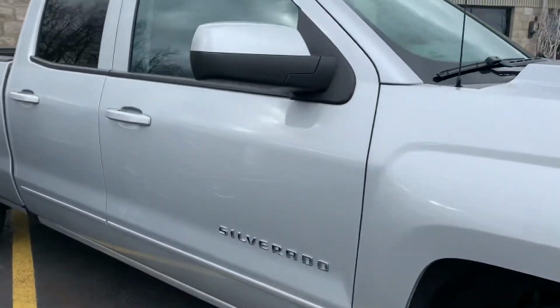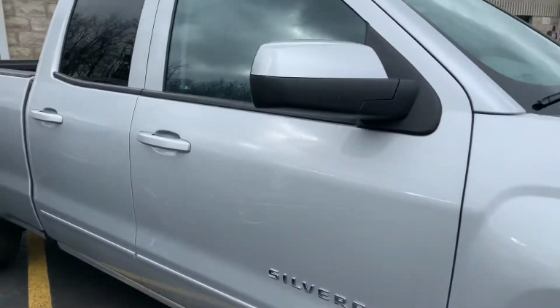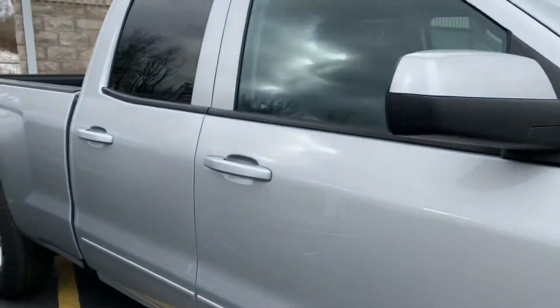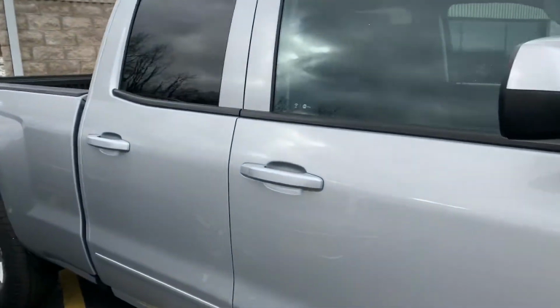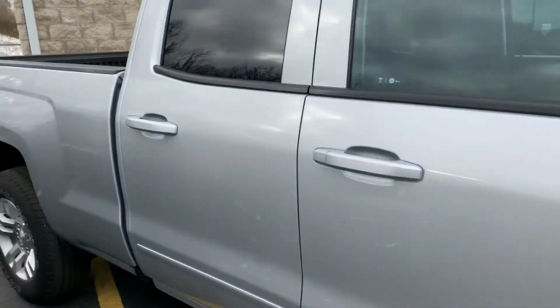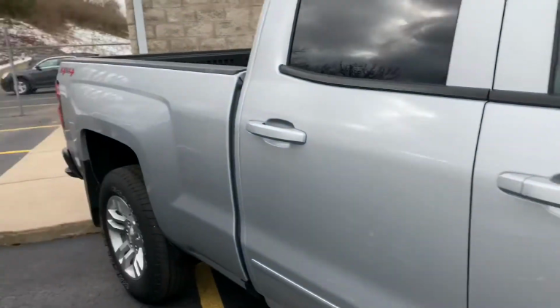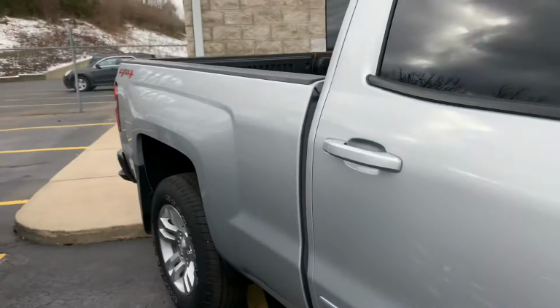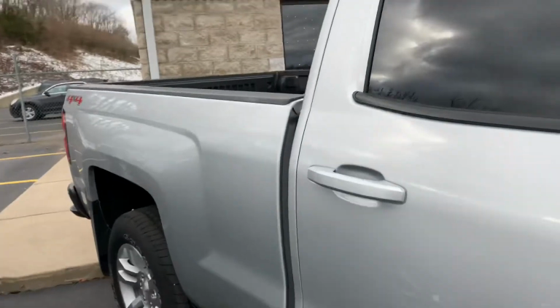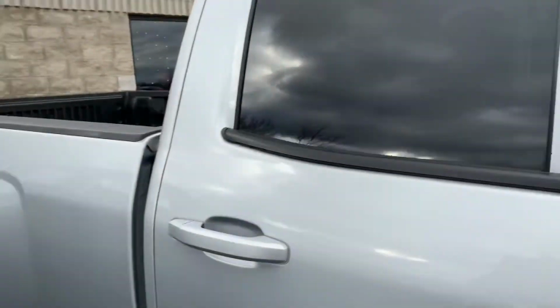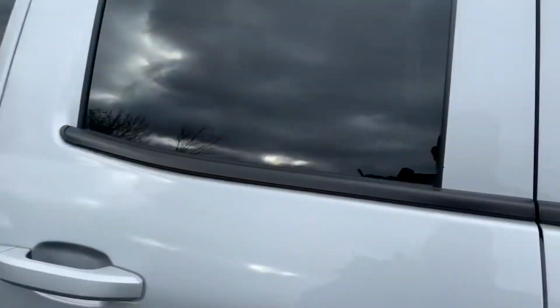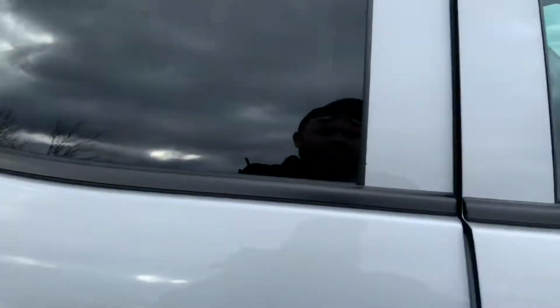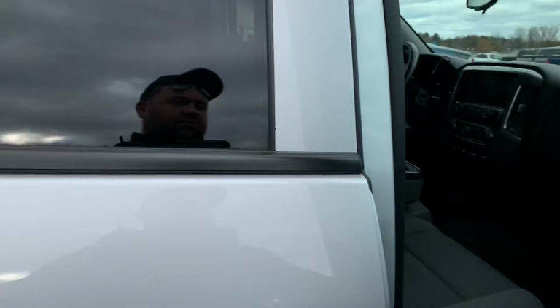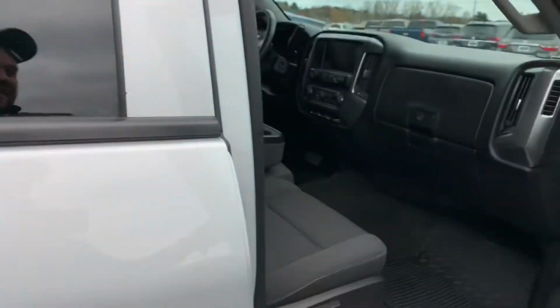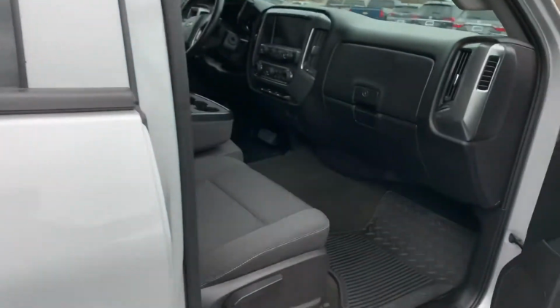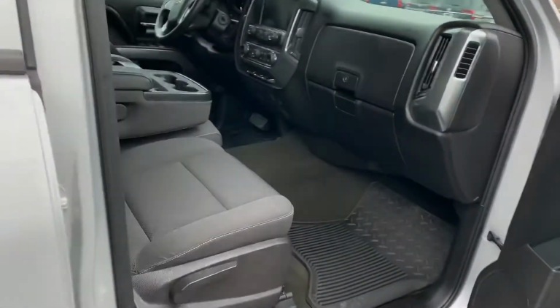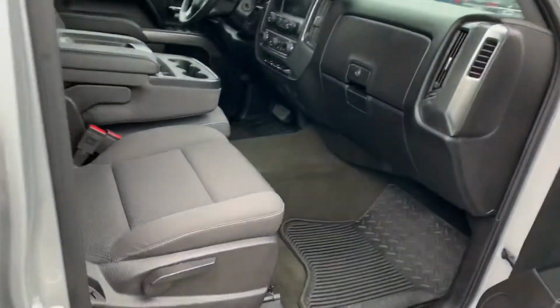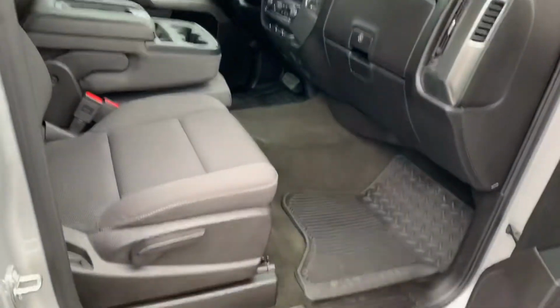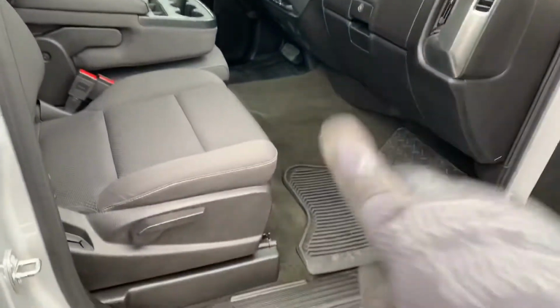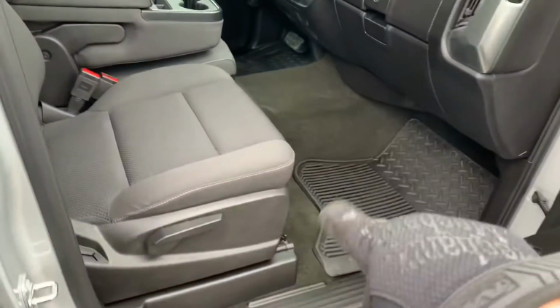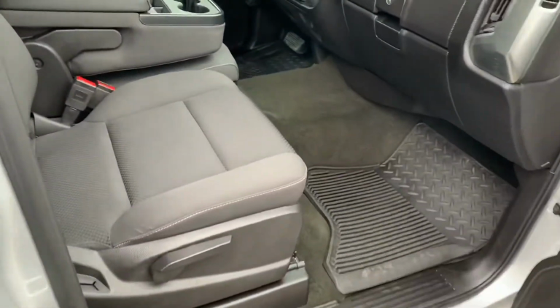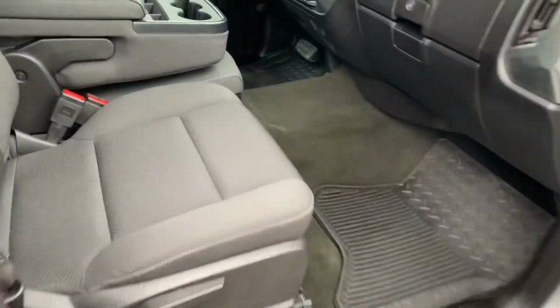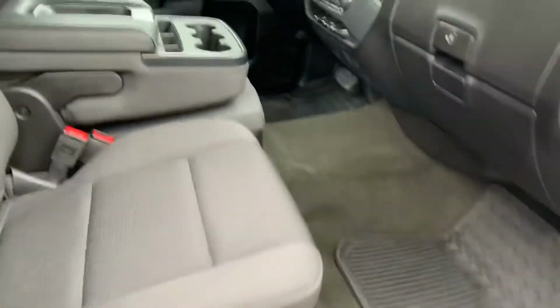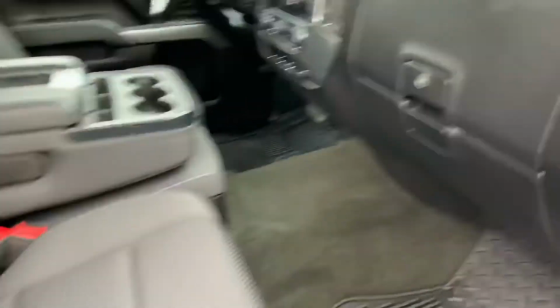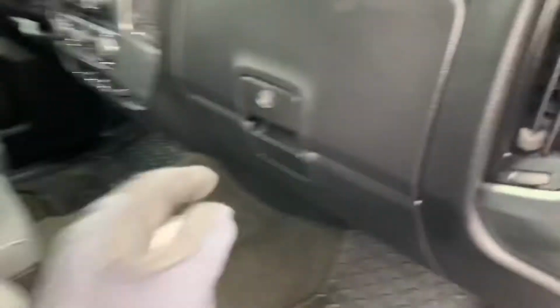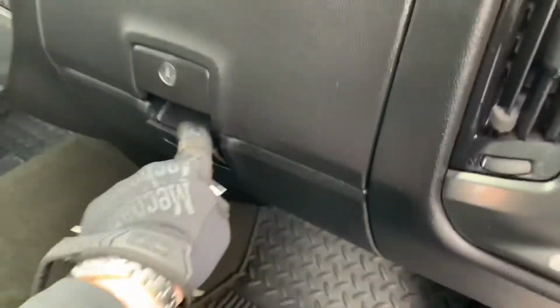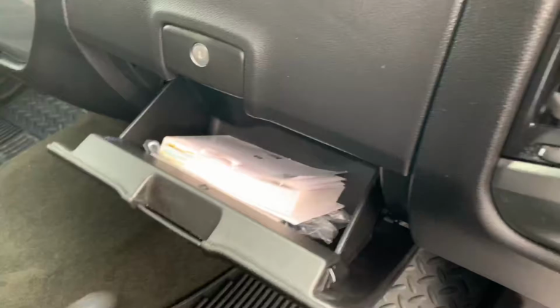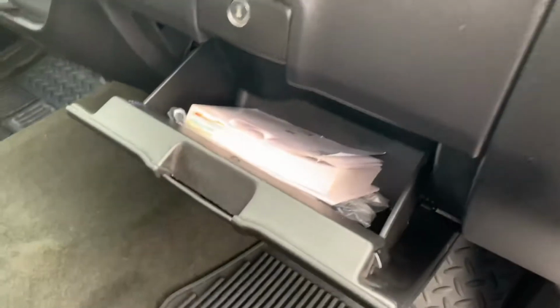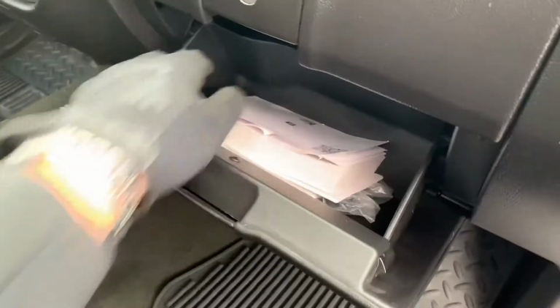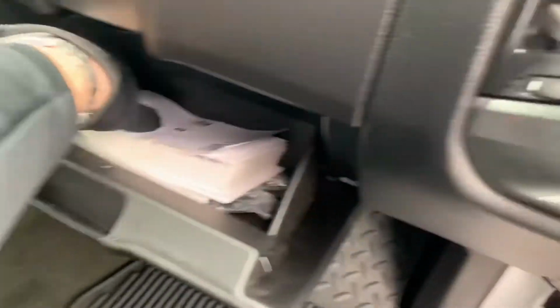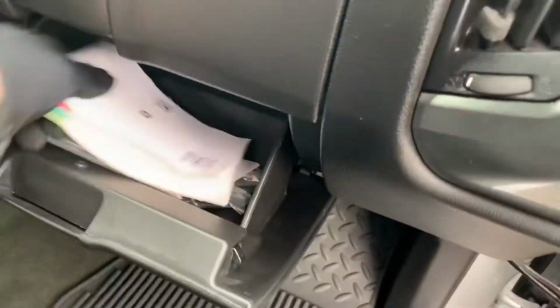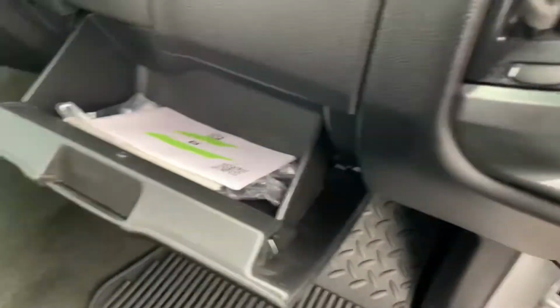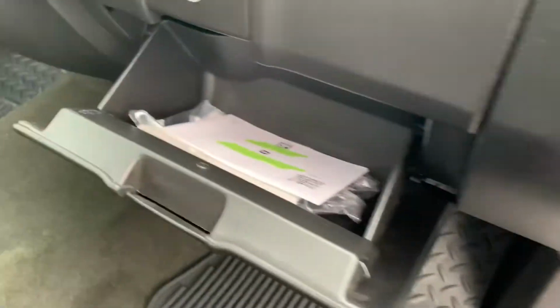Good Carfax, clean auto check. These have 4G Wi-Fi equipped, so they're ready to go. Have all-season, all-weather floor mats for it. Still has the owner's manual and the plastic.